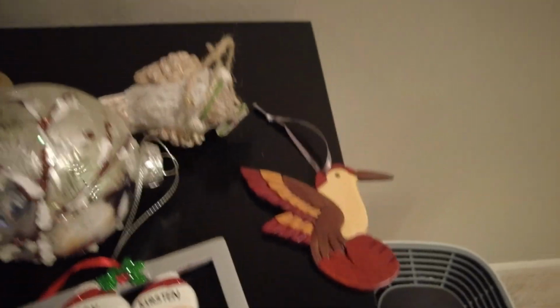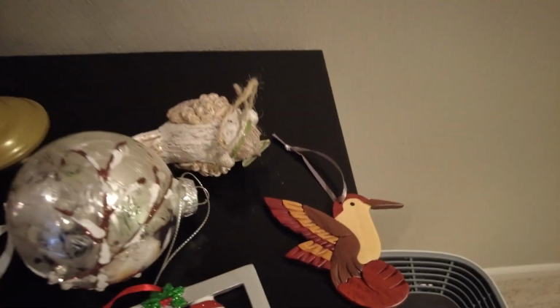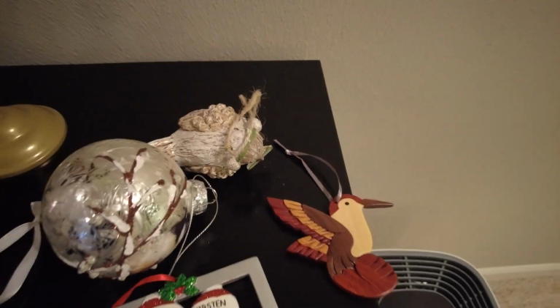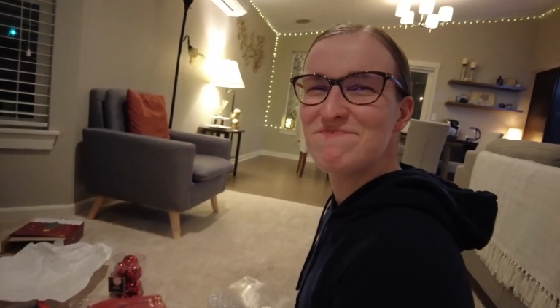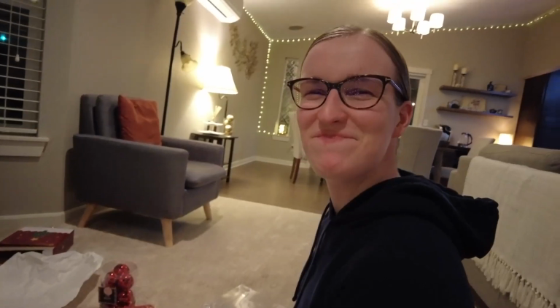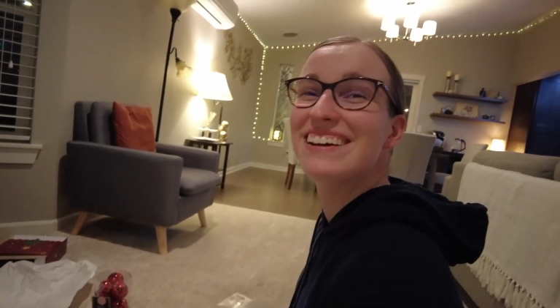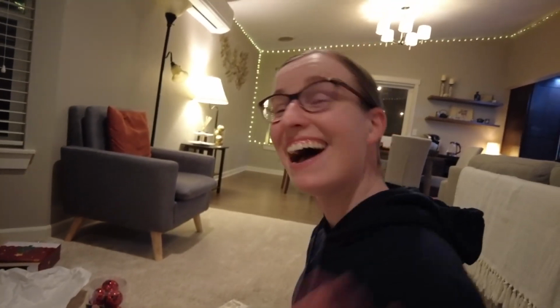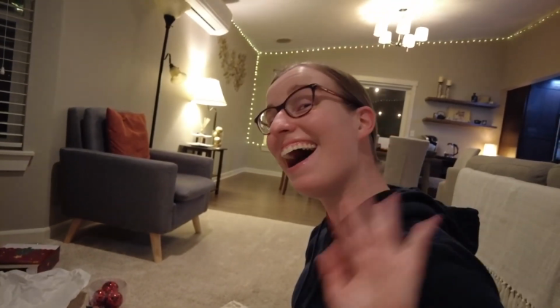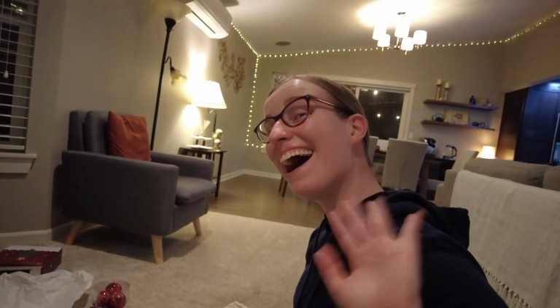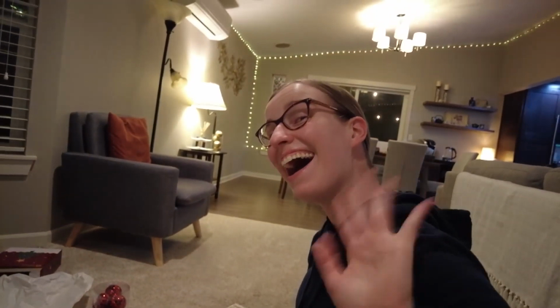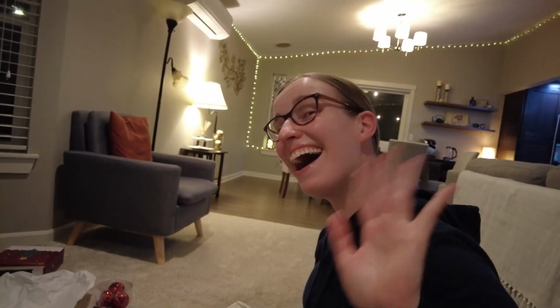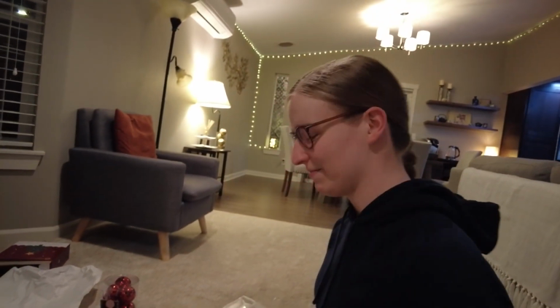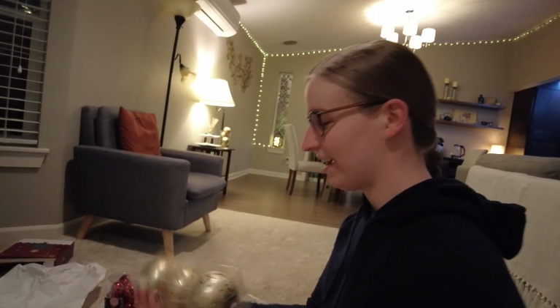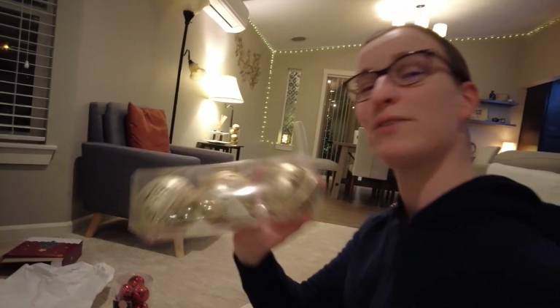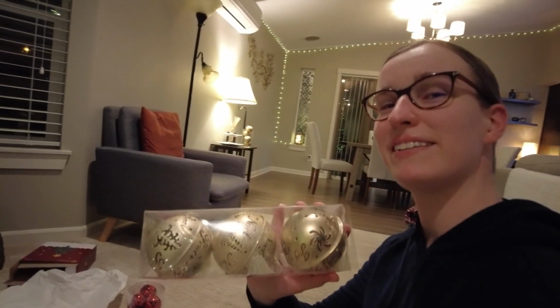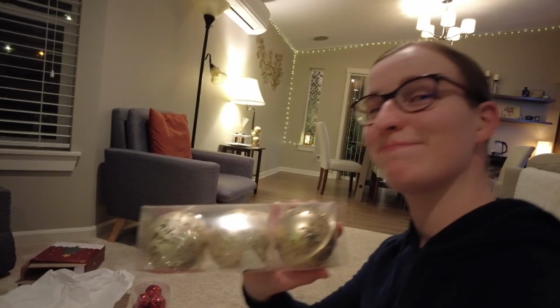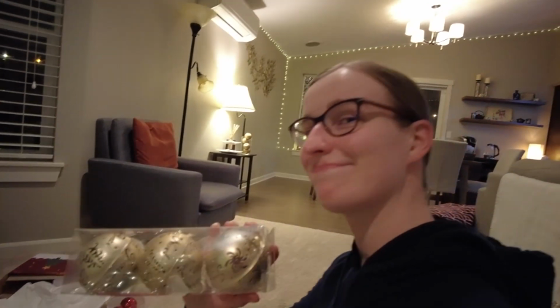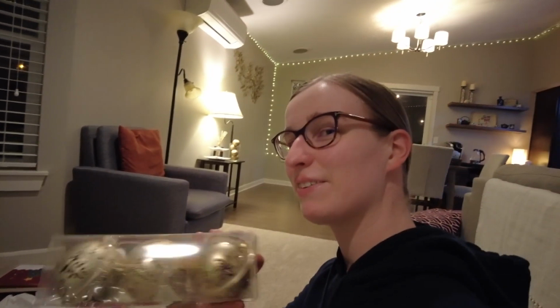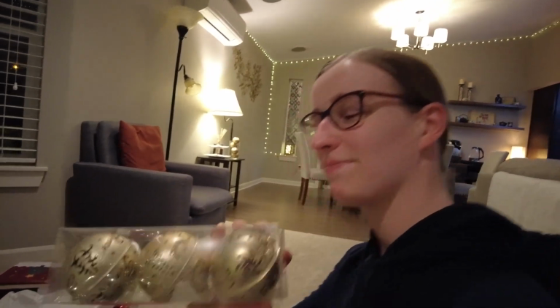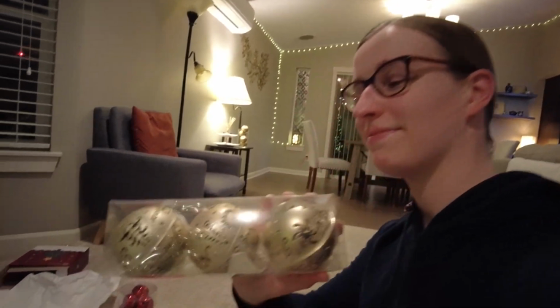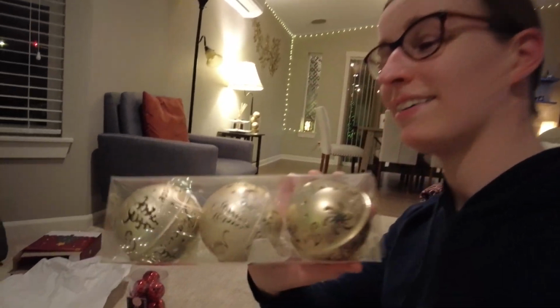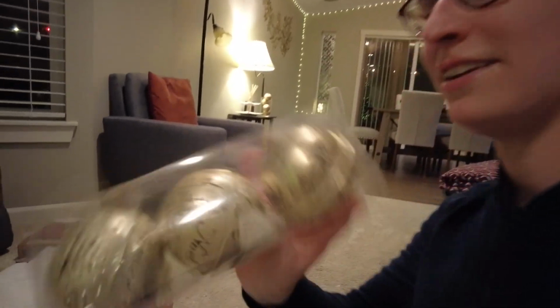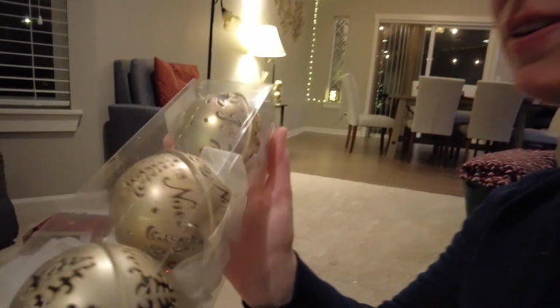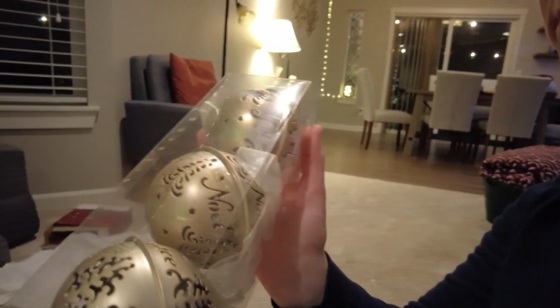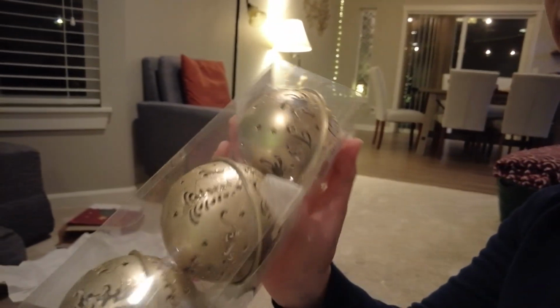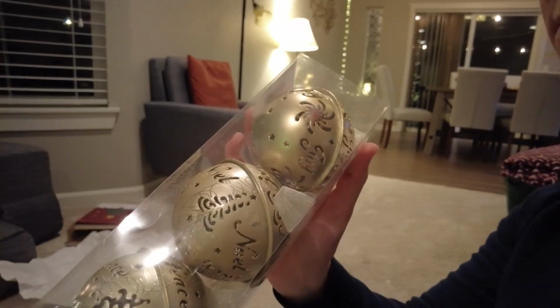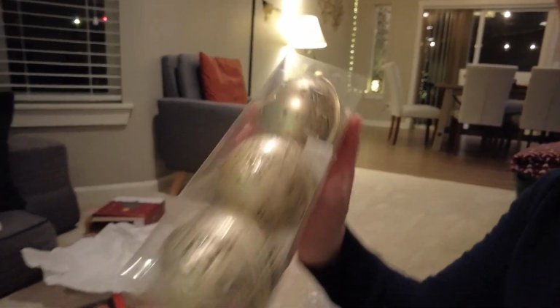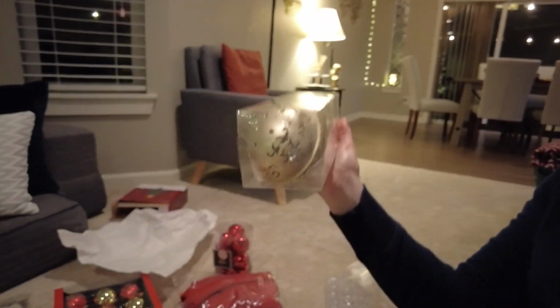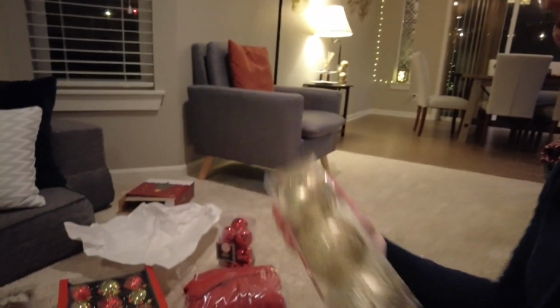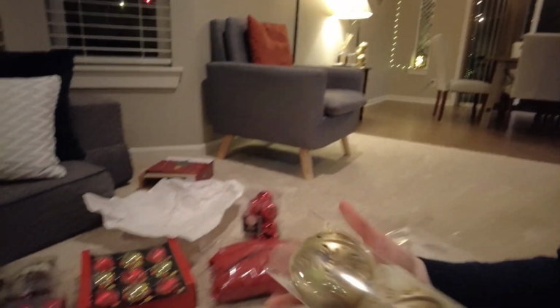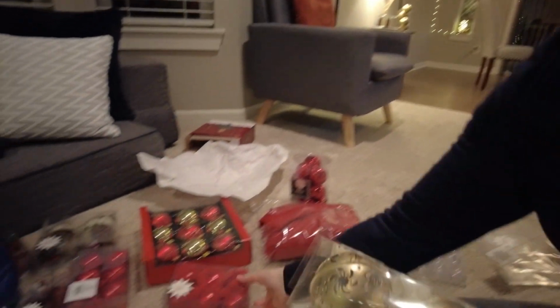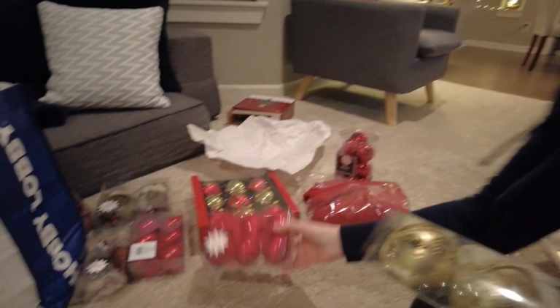Oh yeah, first appearance of the wife! What do you have, wife? I have ornaments. Are they nice? They are, and they're bells. Those actually look pretty nice. We have so many, we're at the mini versions of these.